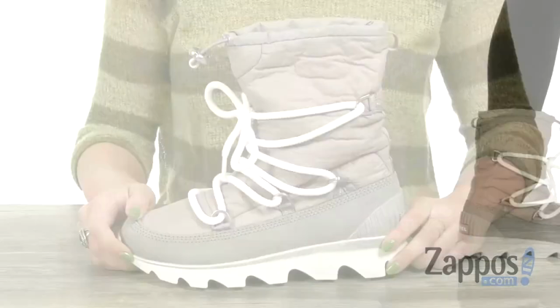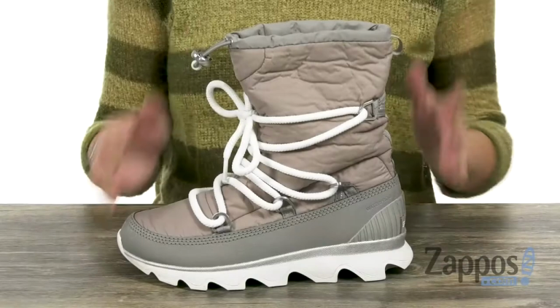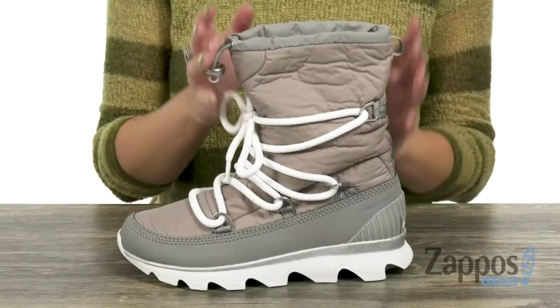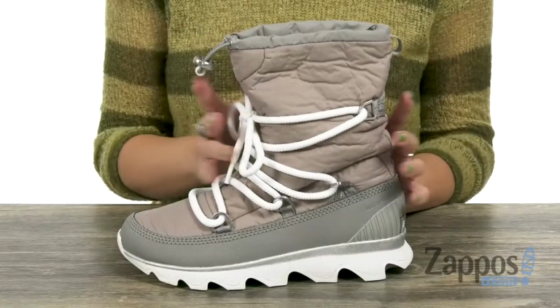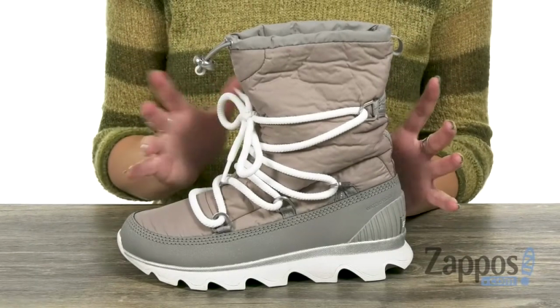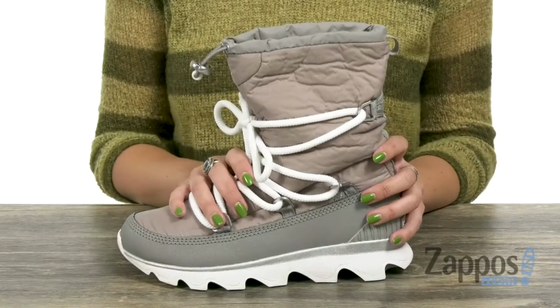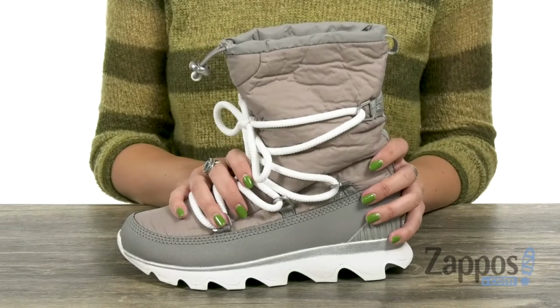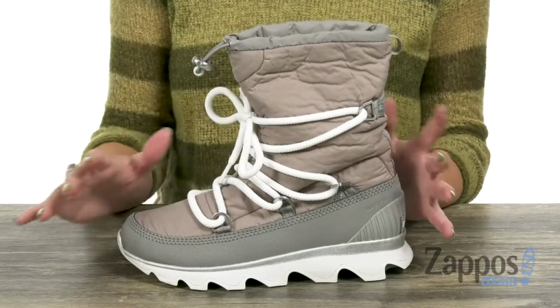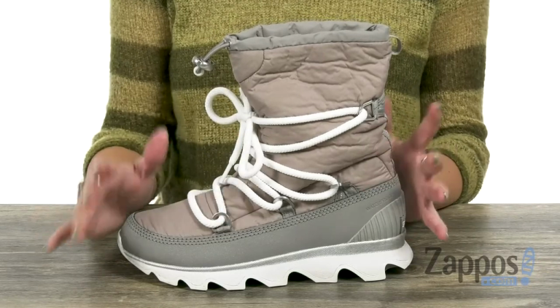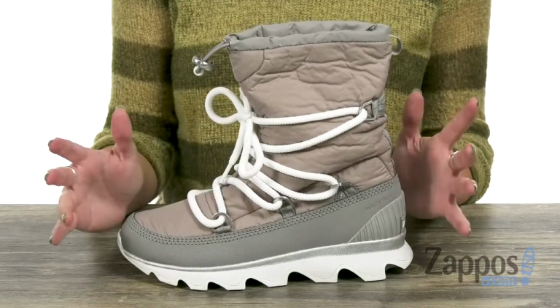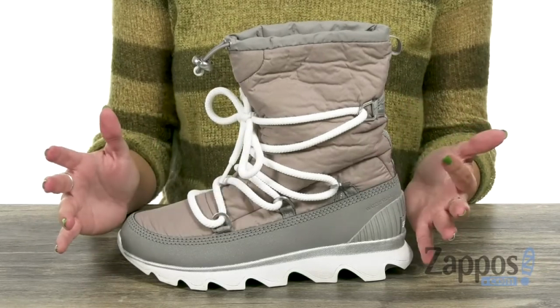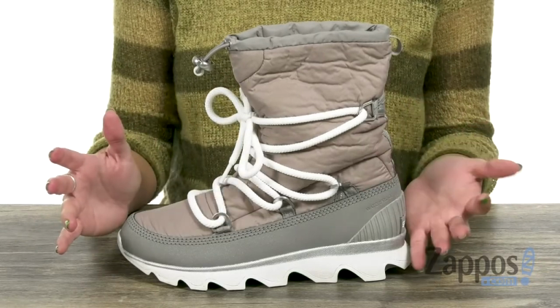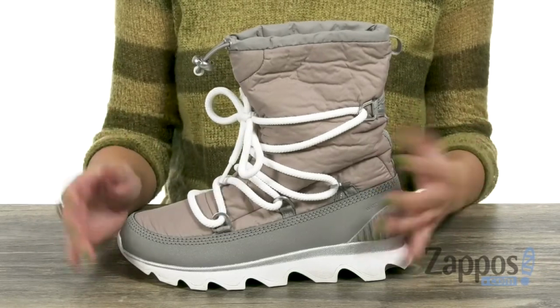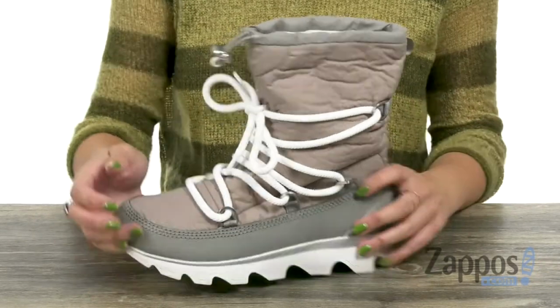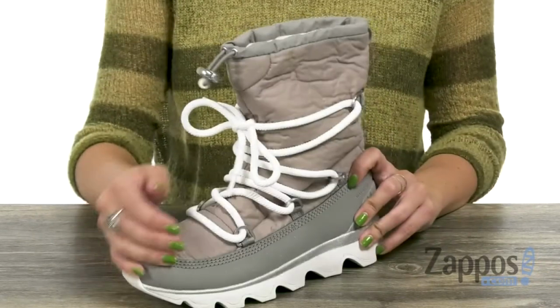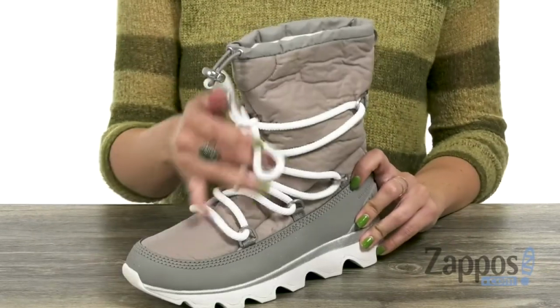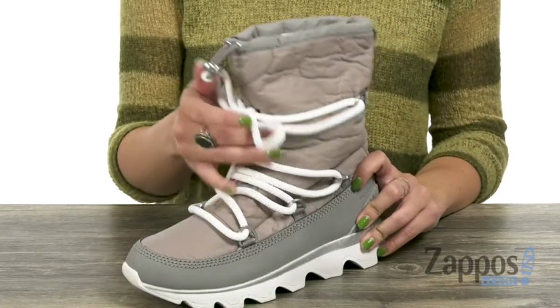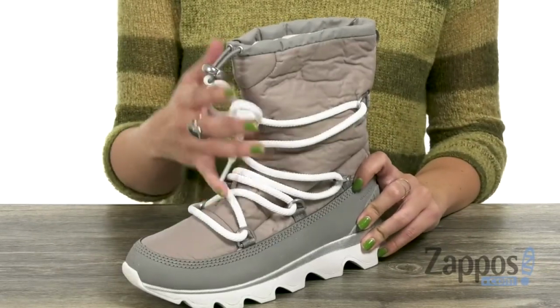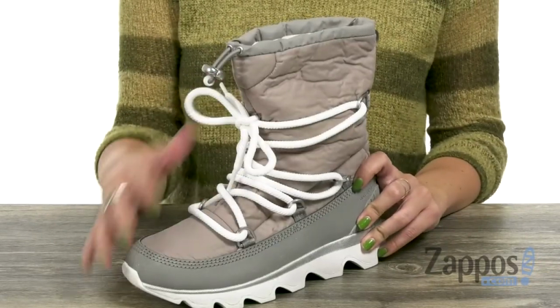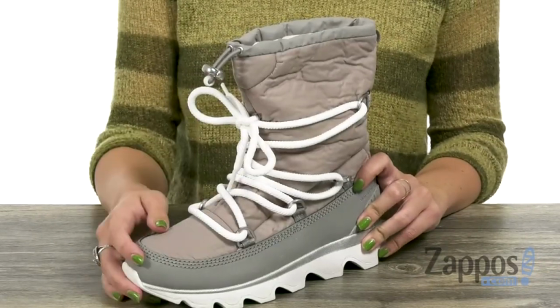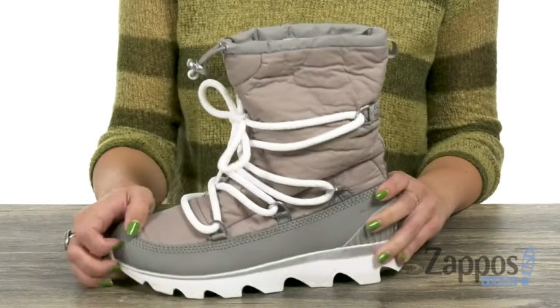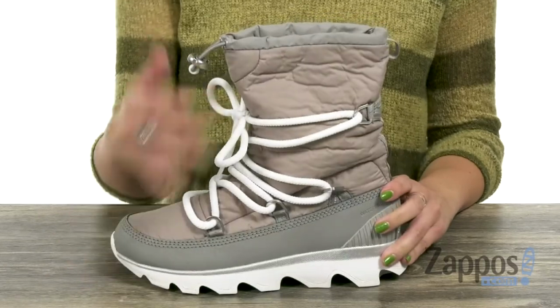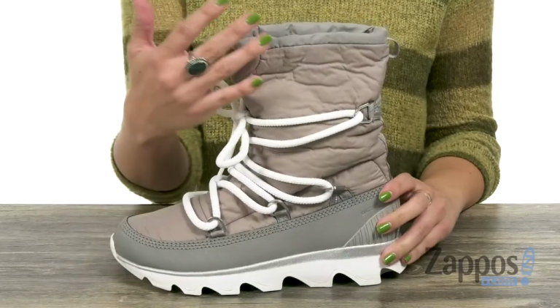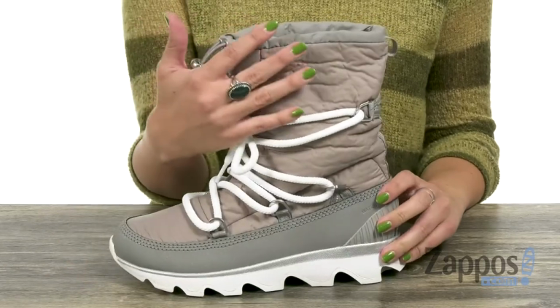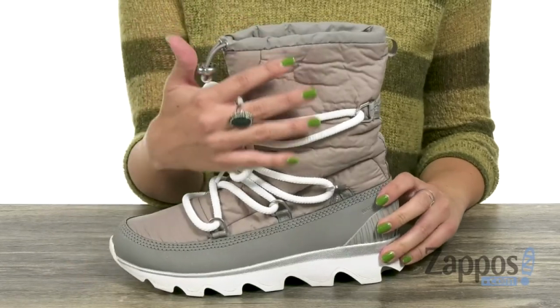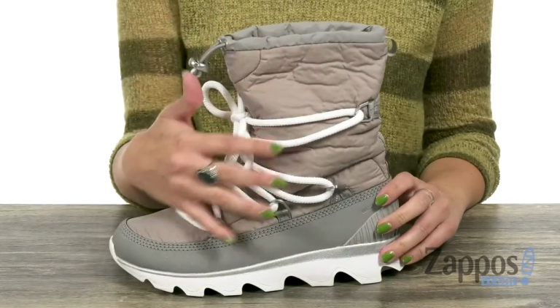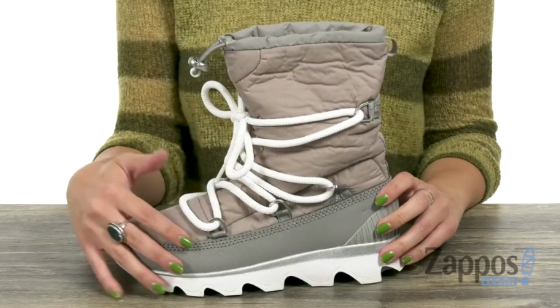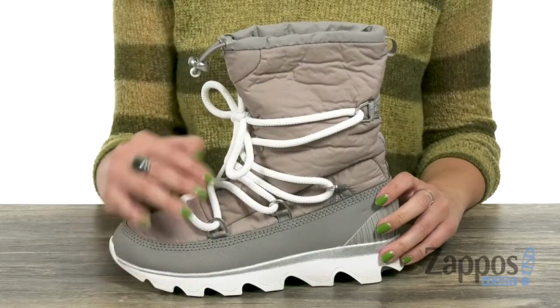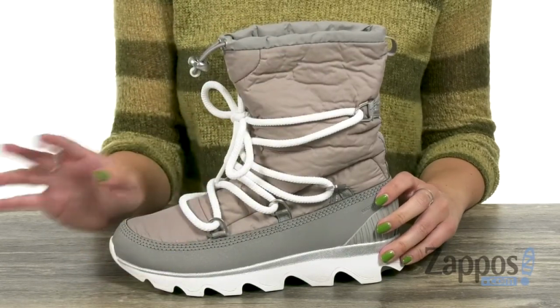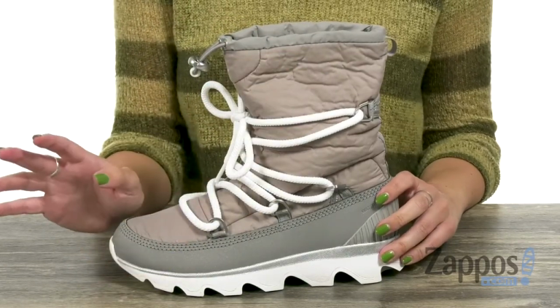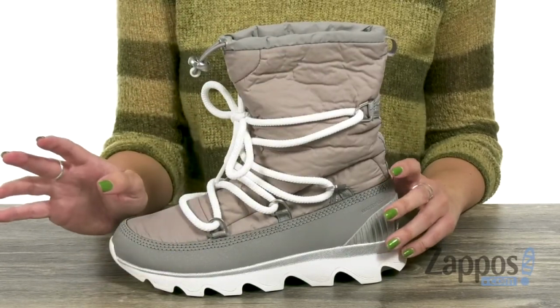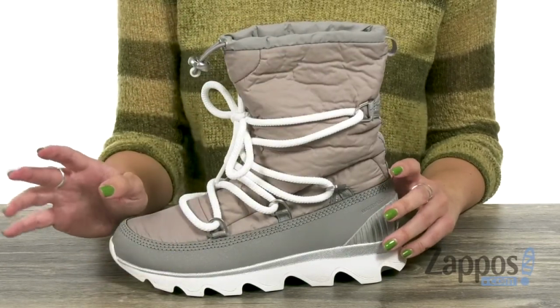These boots are made with a waterproof textile upper. It's a winter boot that's best in light snow conditions. I really like the lace-up design too — it's got a cool look about it. It has seam-sealed waterproof construction that keeps out the wet elements as well.